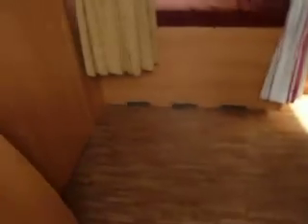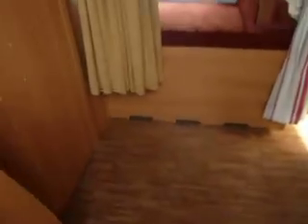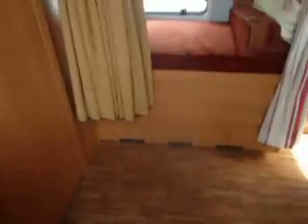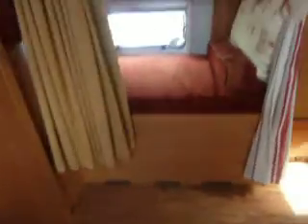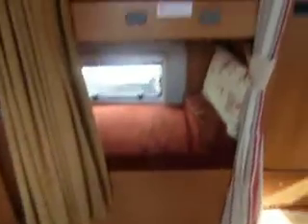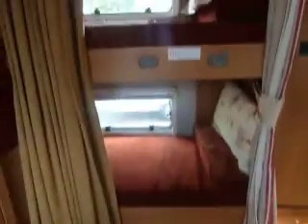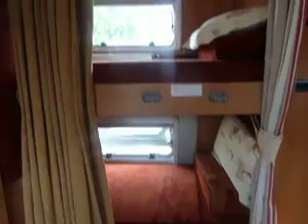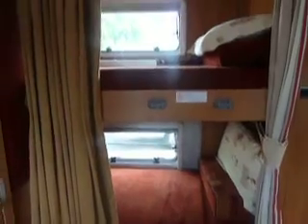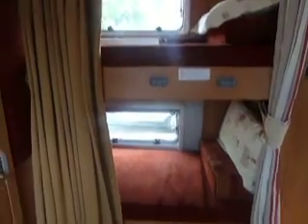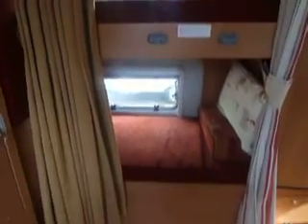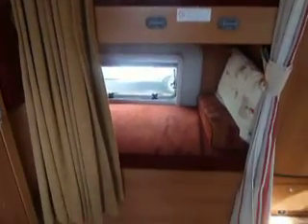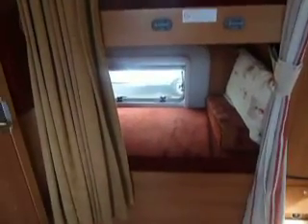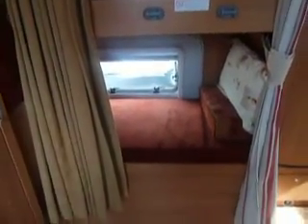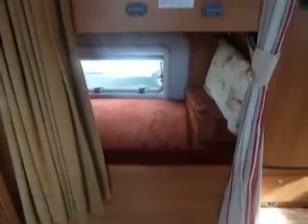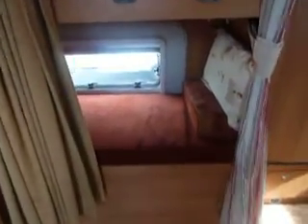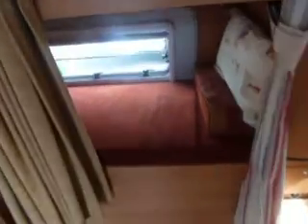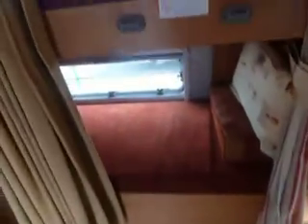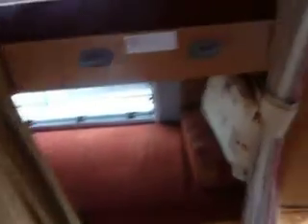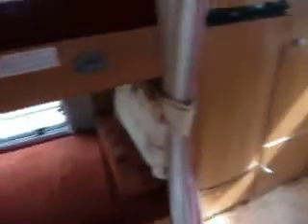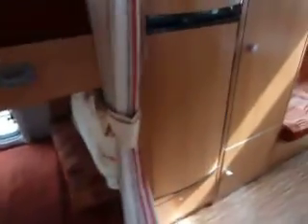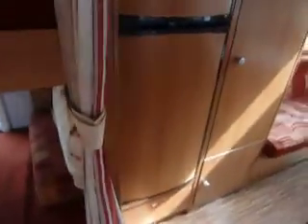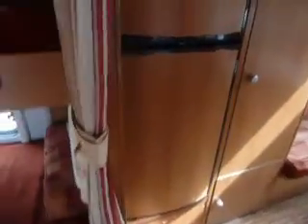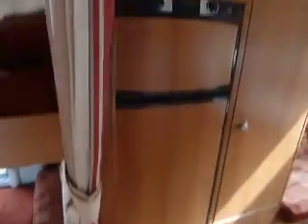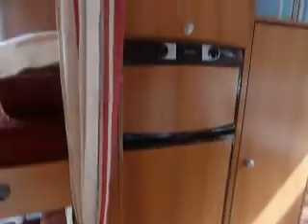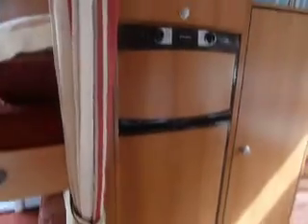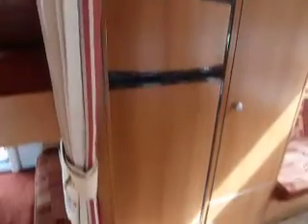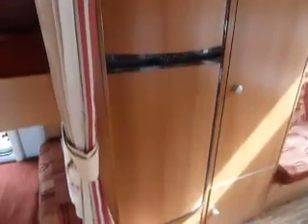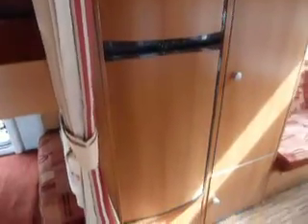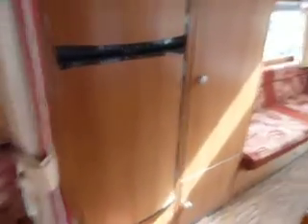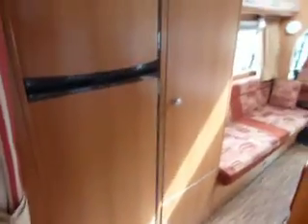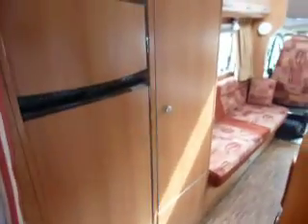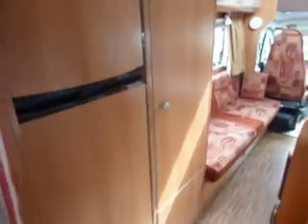Straight away we can see two large fixed bunks — single beds. There's a separate fridge freezer, which is good, and a large wardrobe.